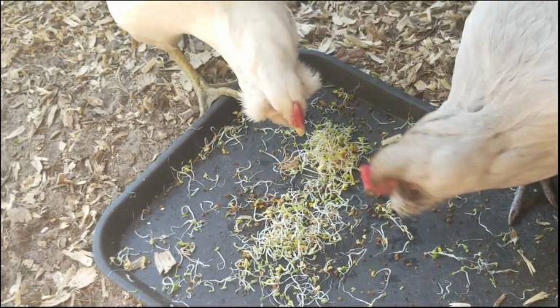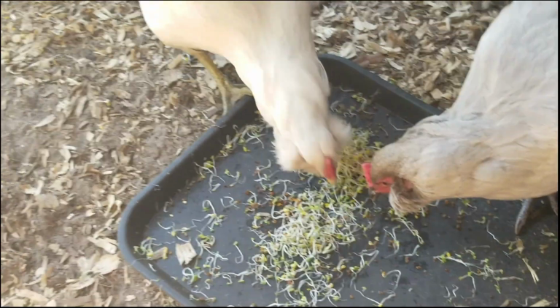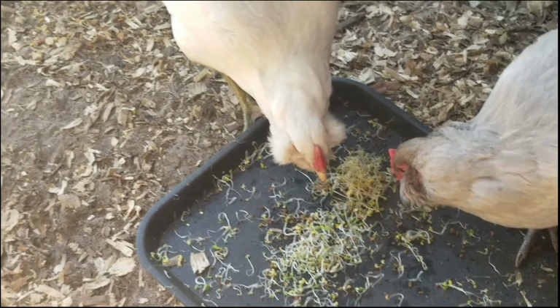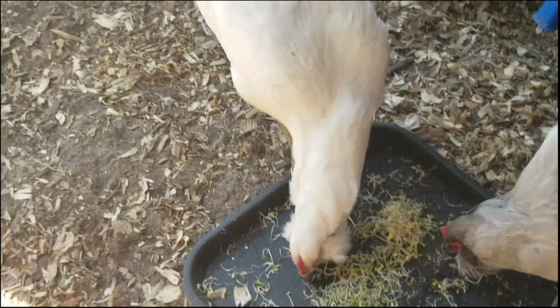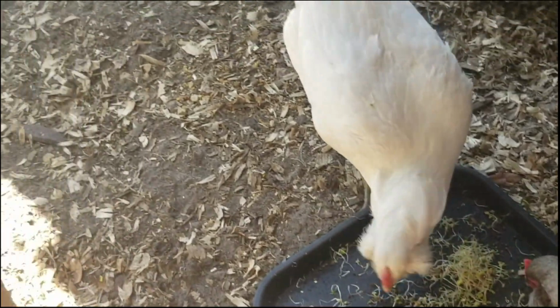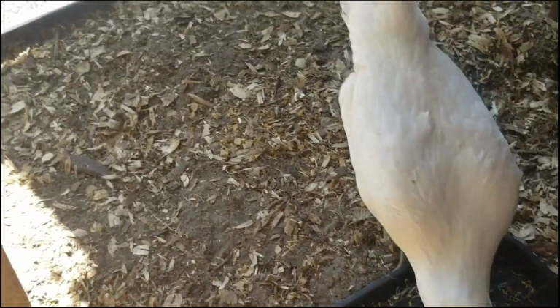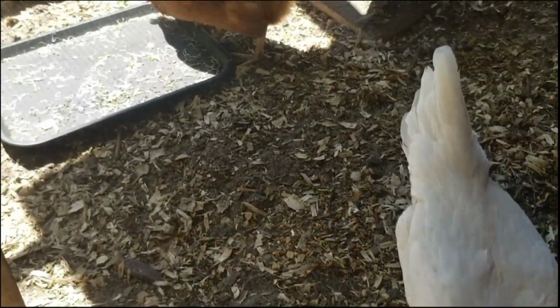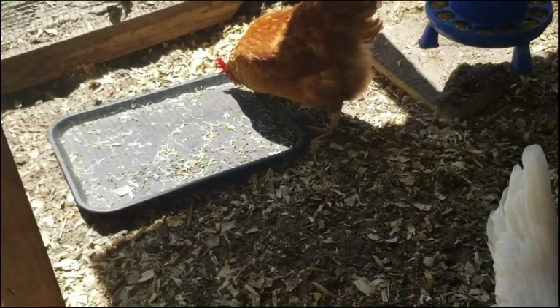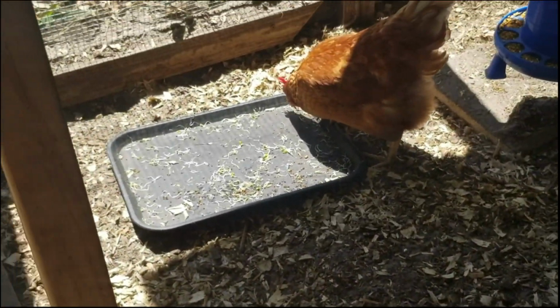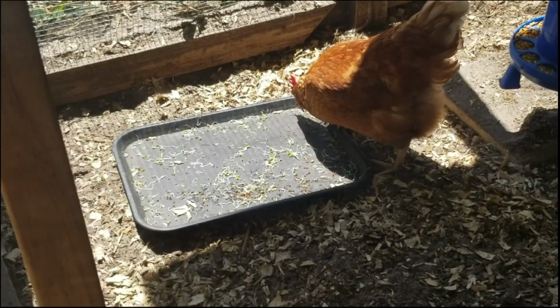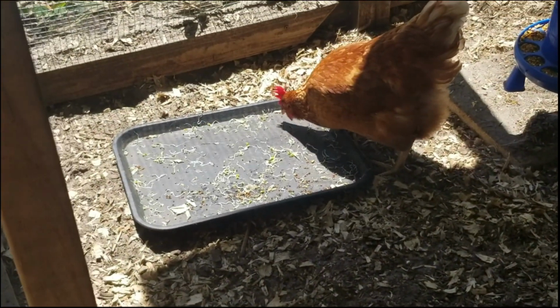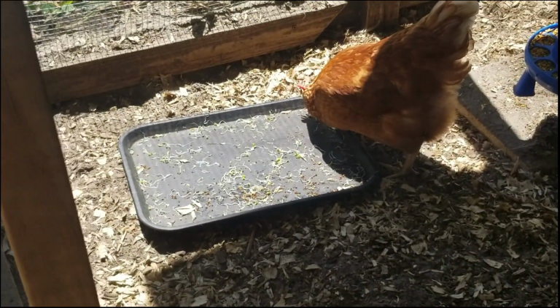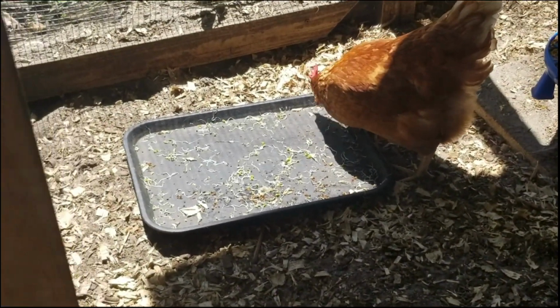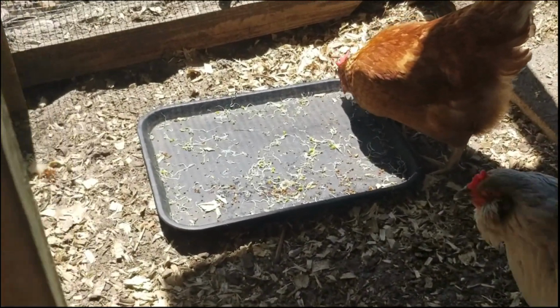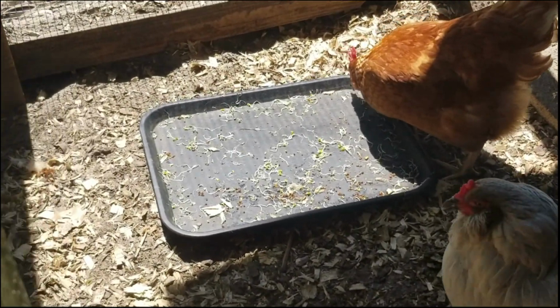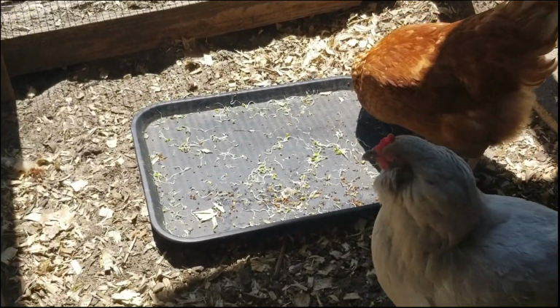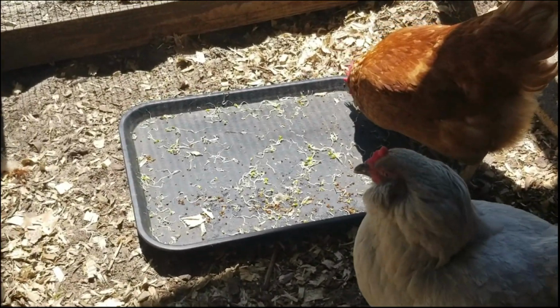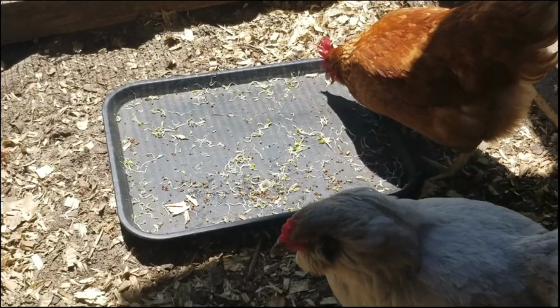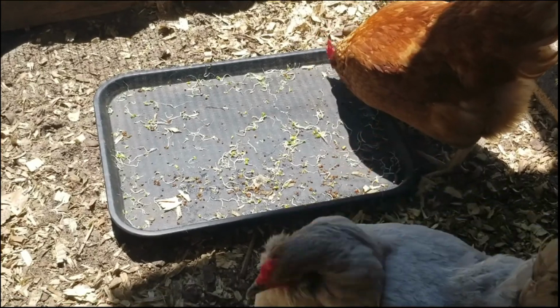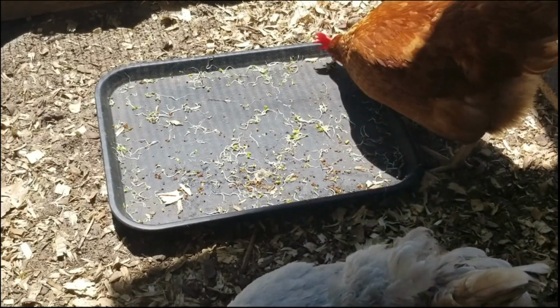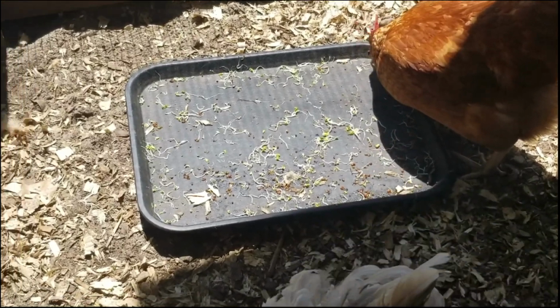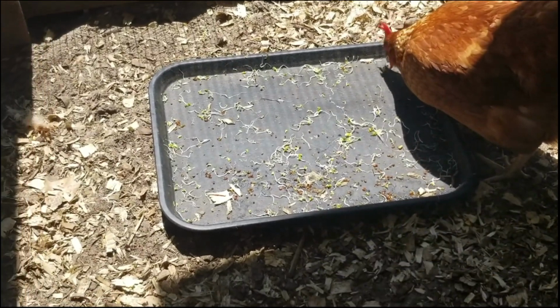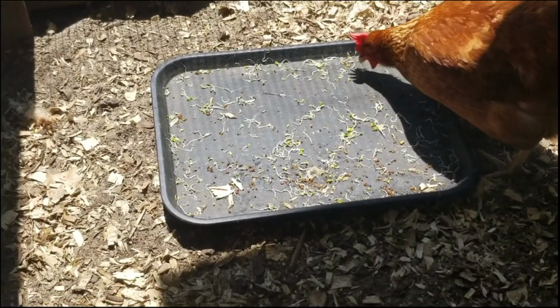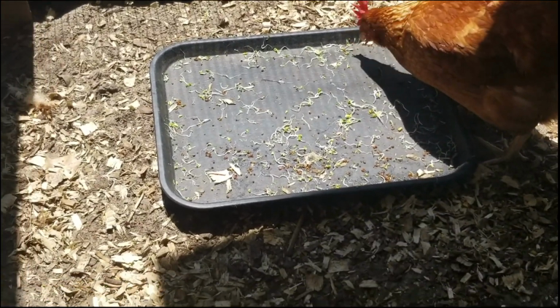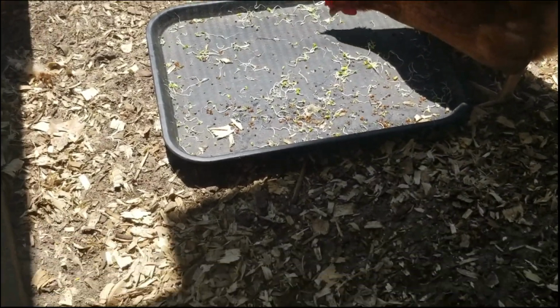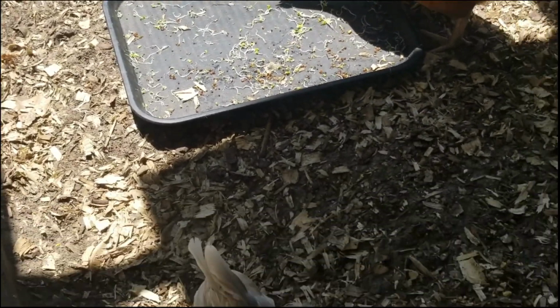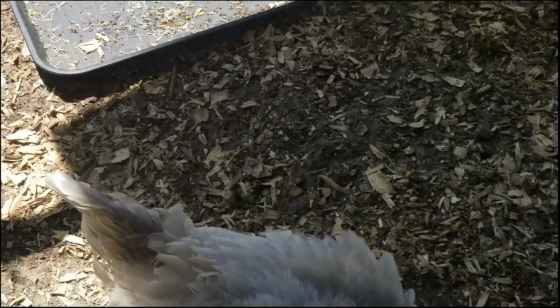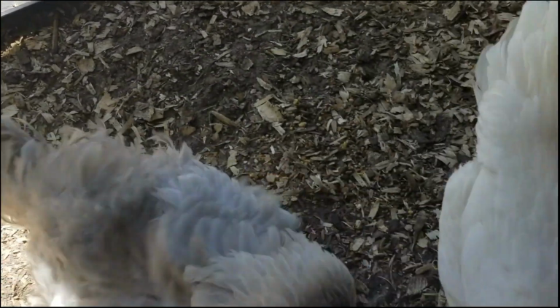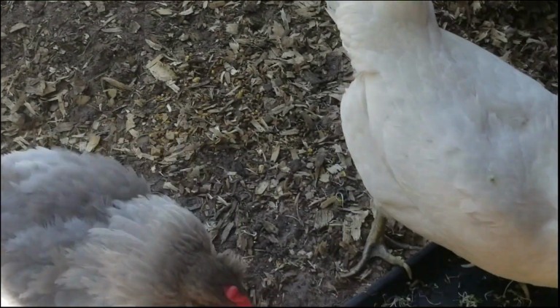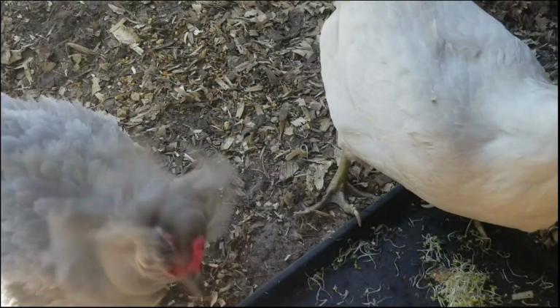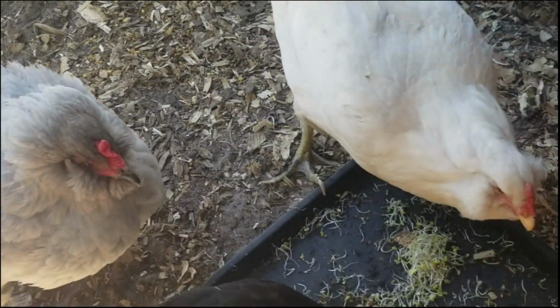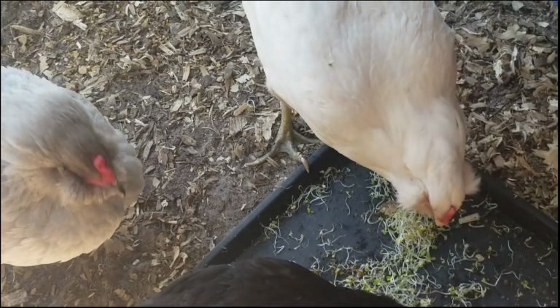In my attached video, I go into the details about the types of seeds I sprout for them as well as what benefits they provide. And I explain step-by-step how to sprout them, so don't forget to check that out at the end.